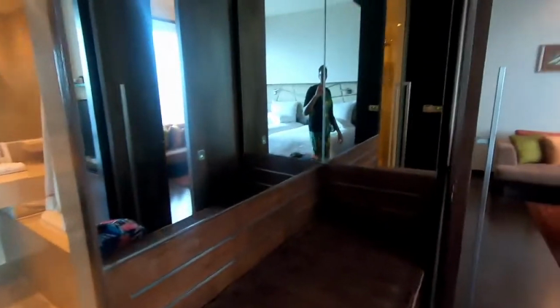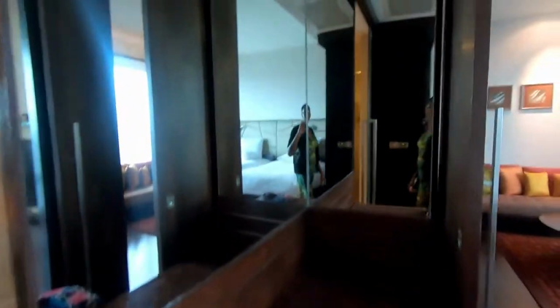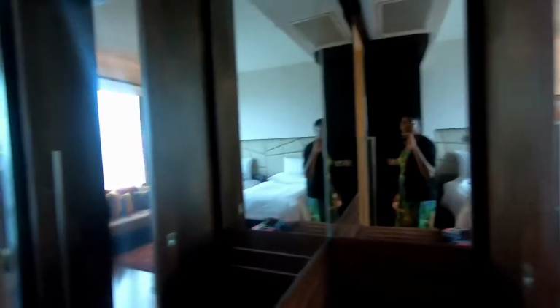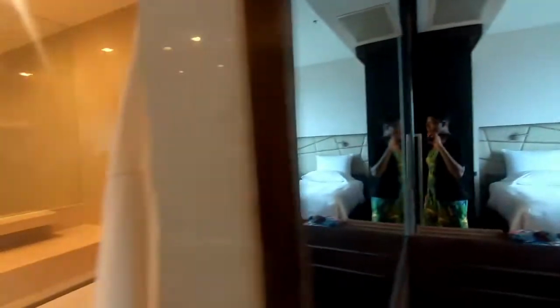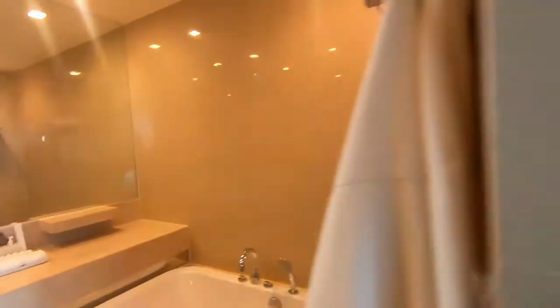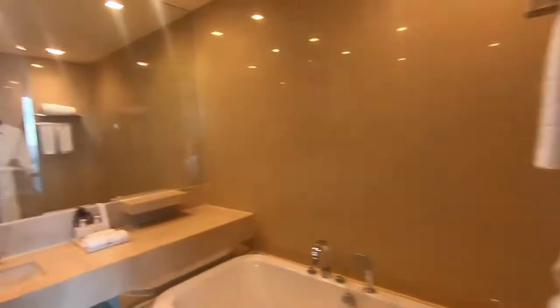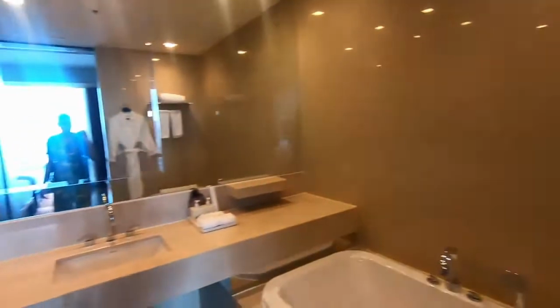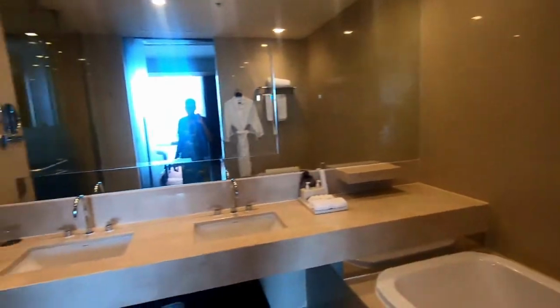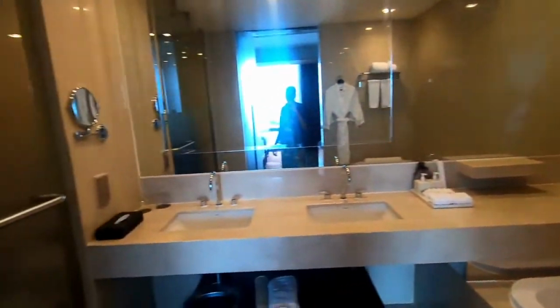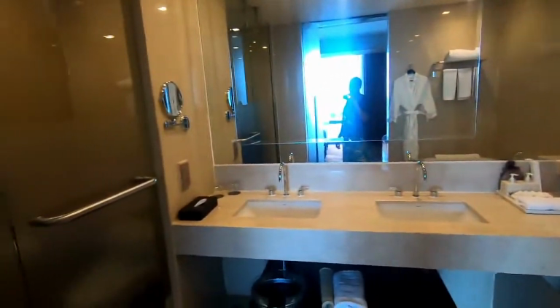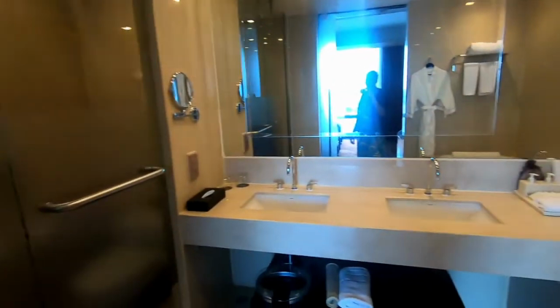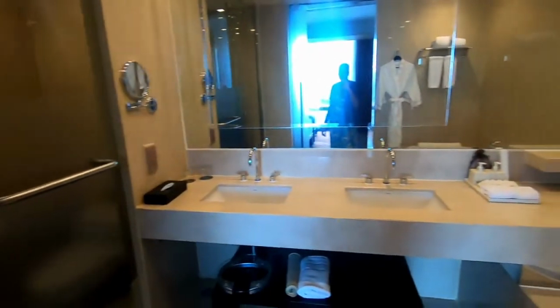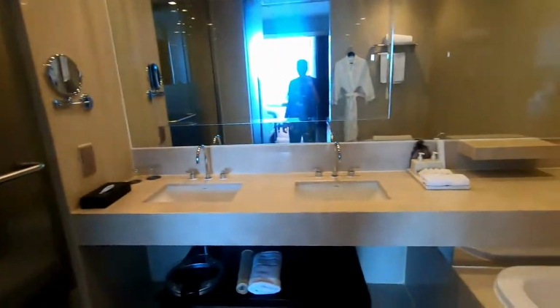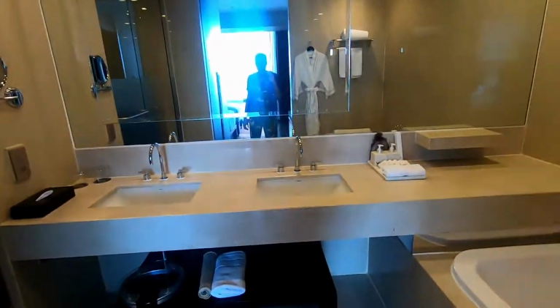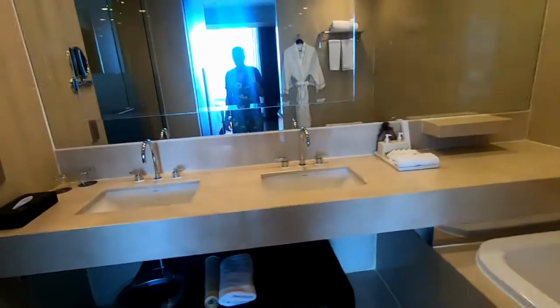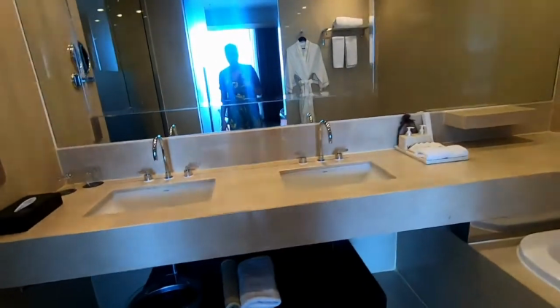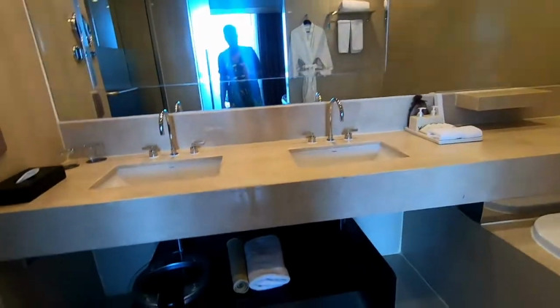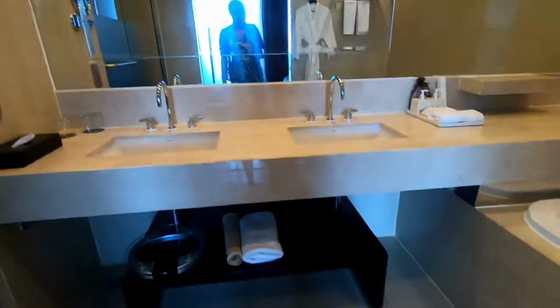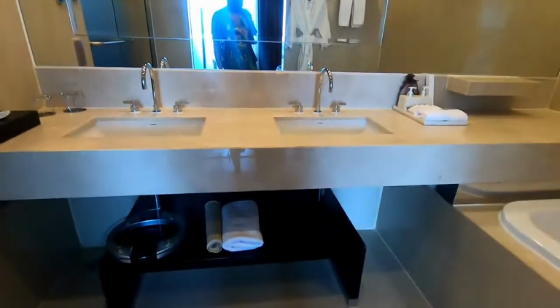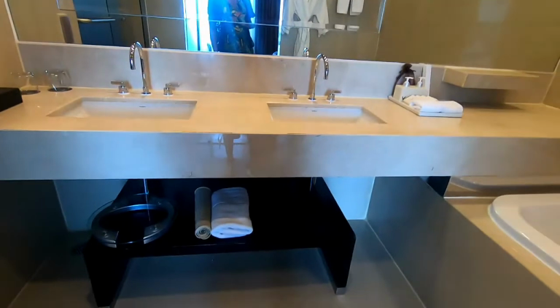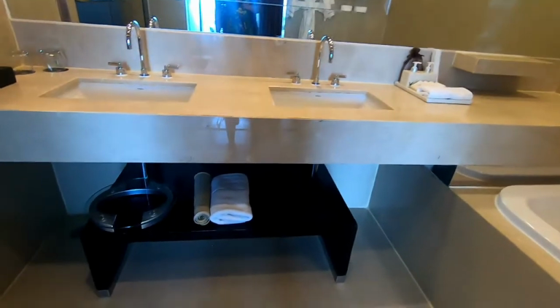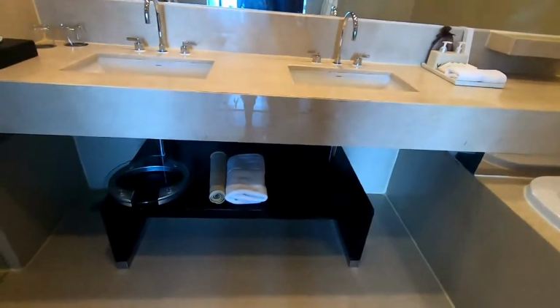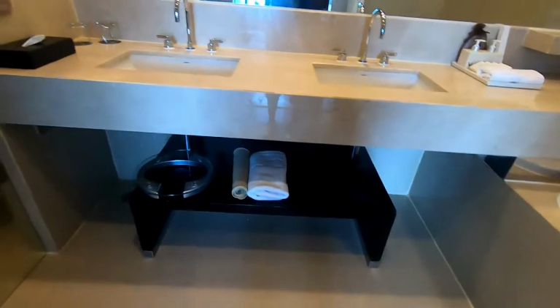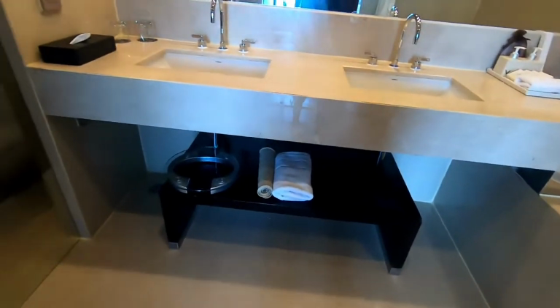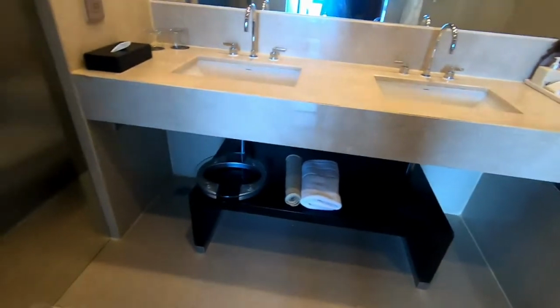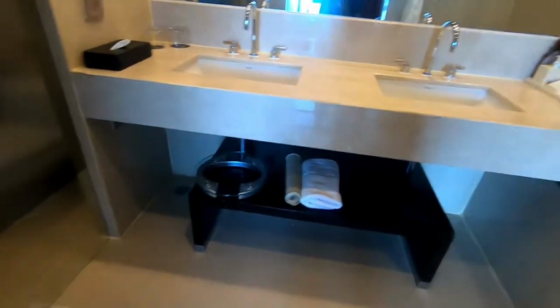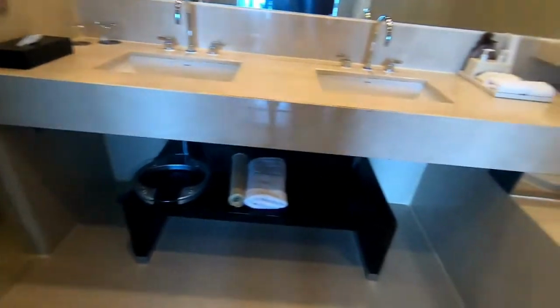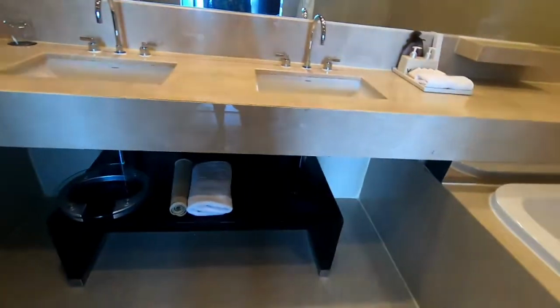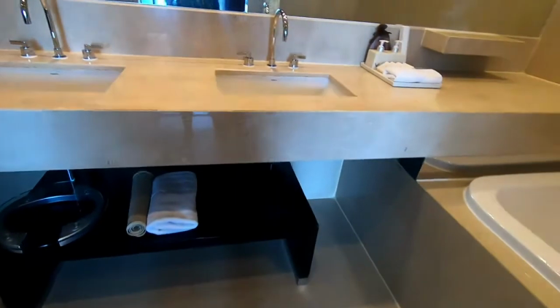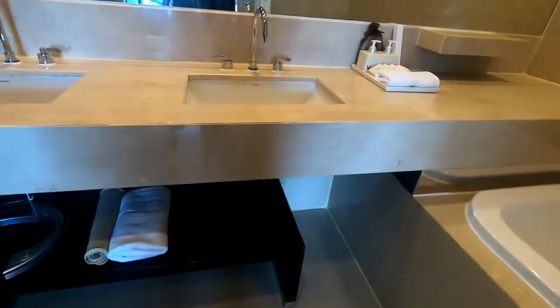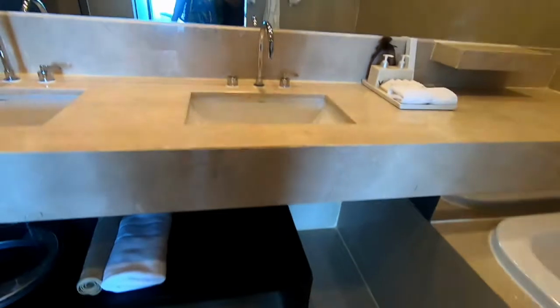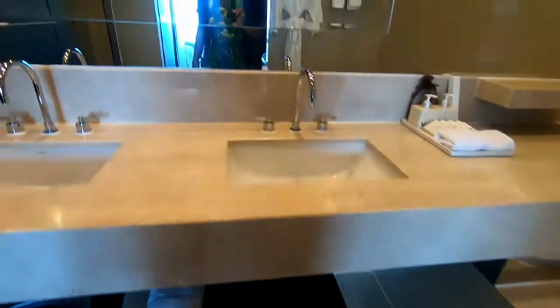There are small mirrors, and here's the bathroom with his and her sinks. There's a towel, bathmat, scale, and I'm guessing that's a hairdryer.